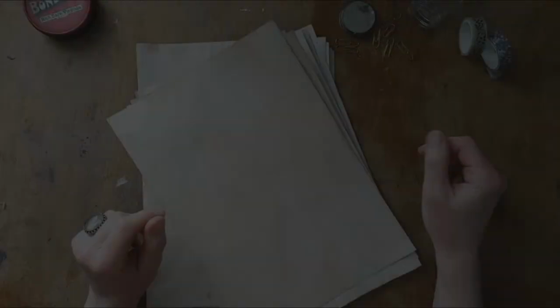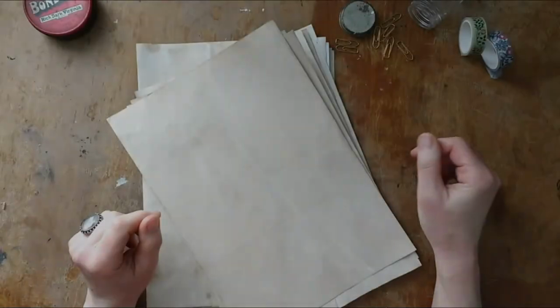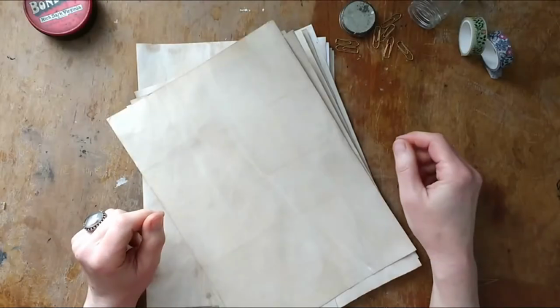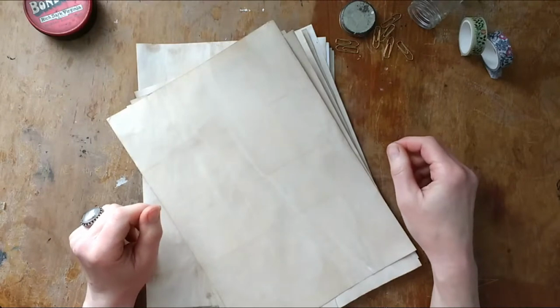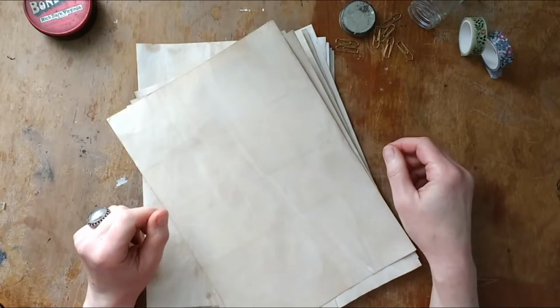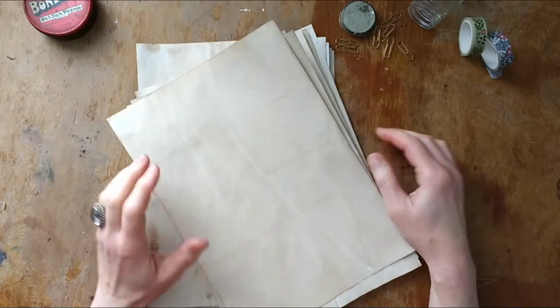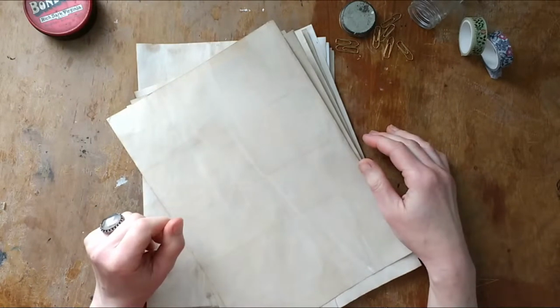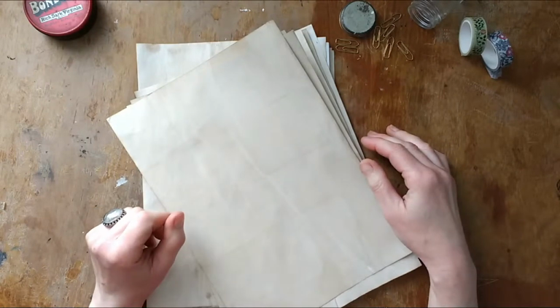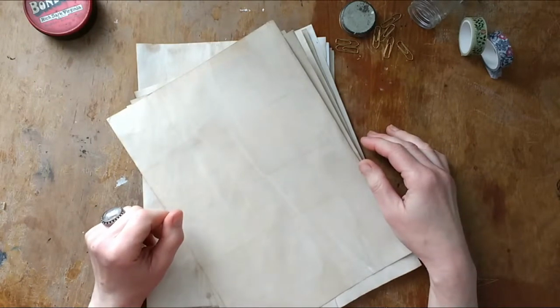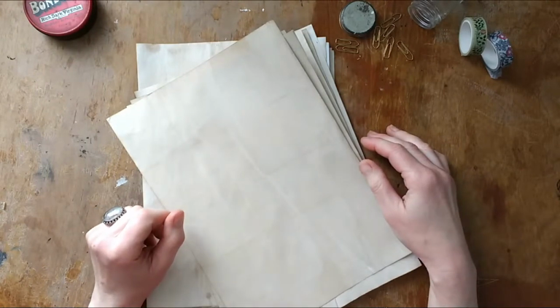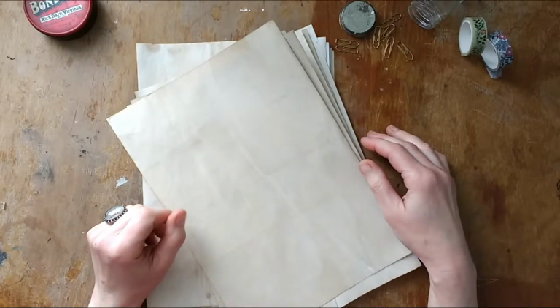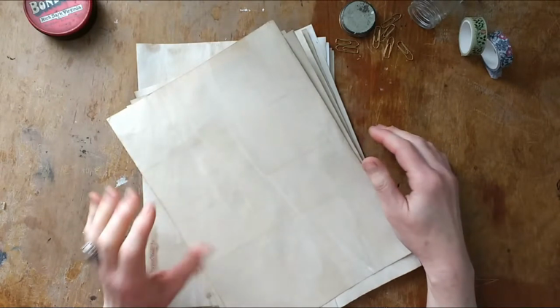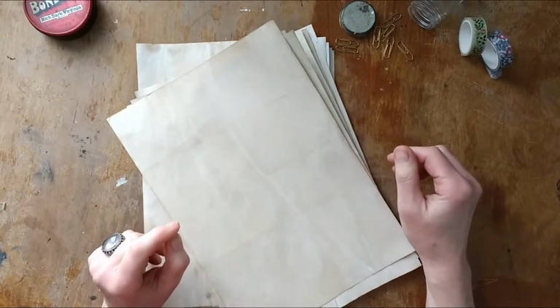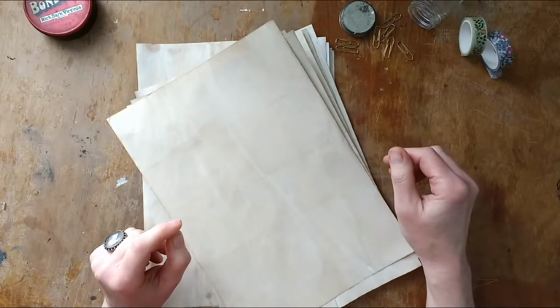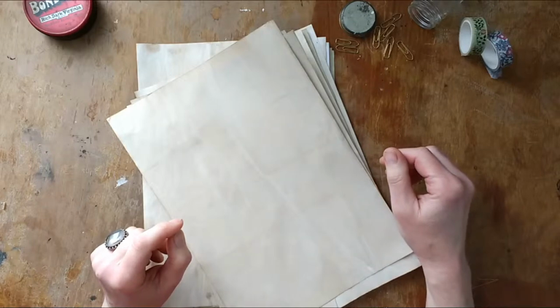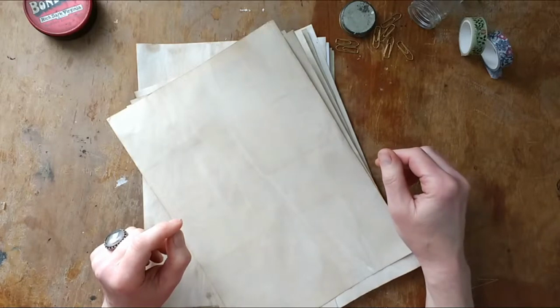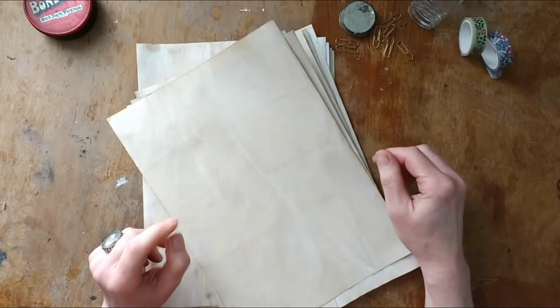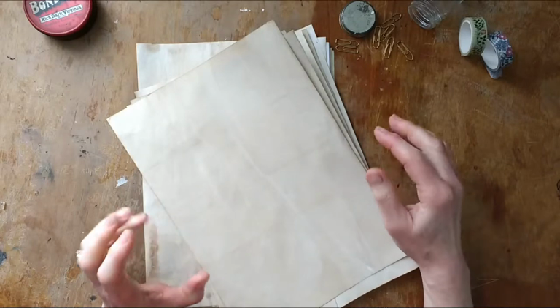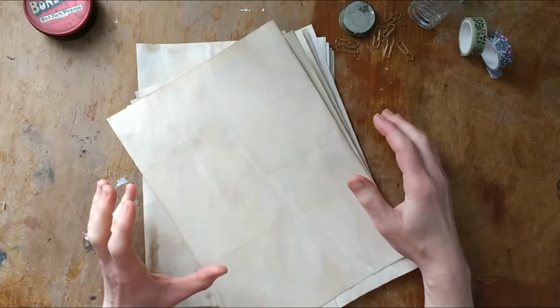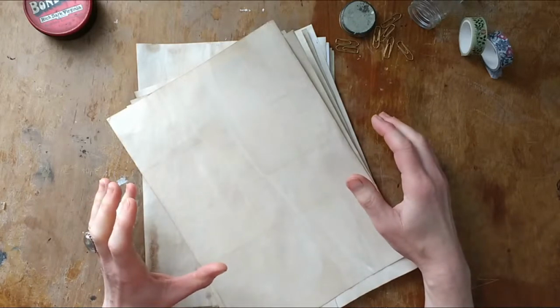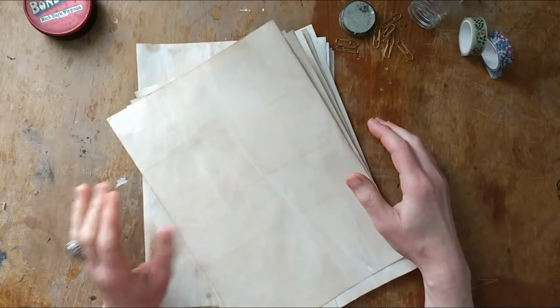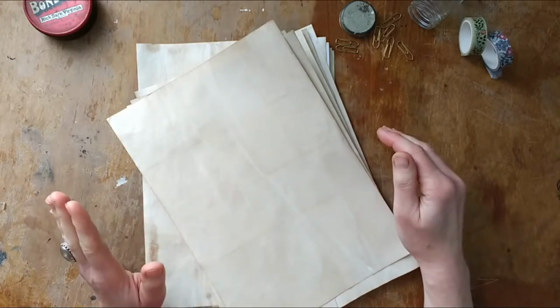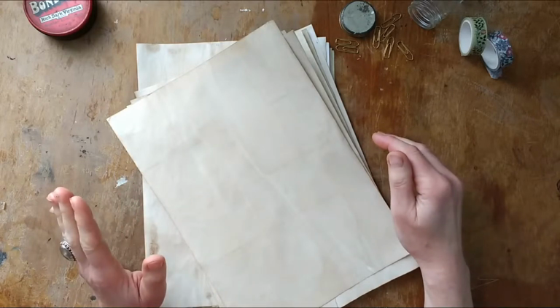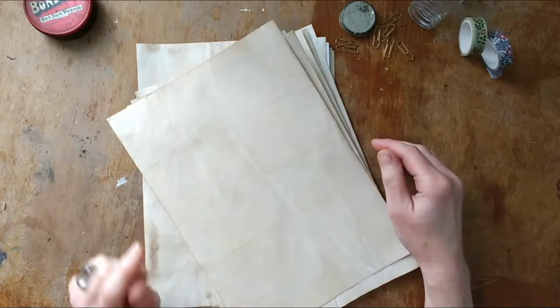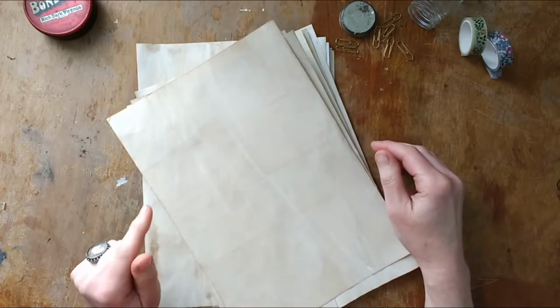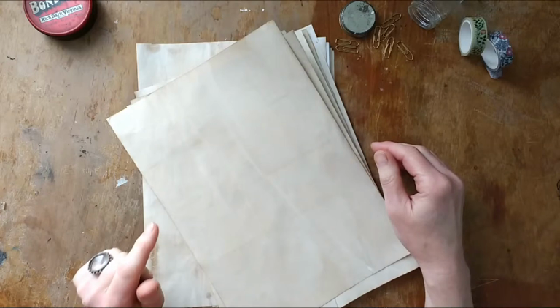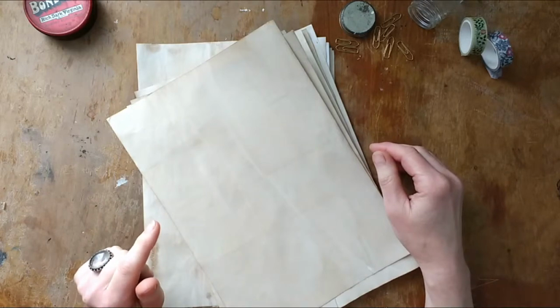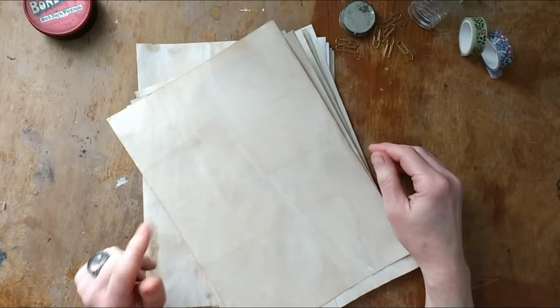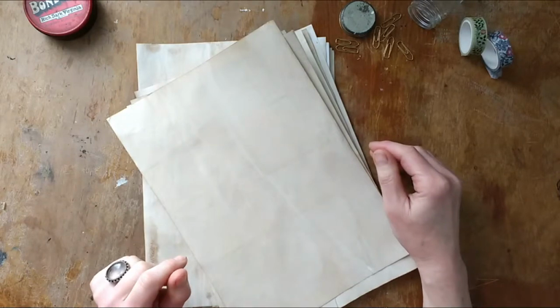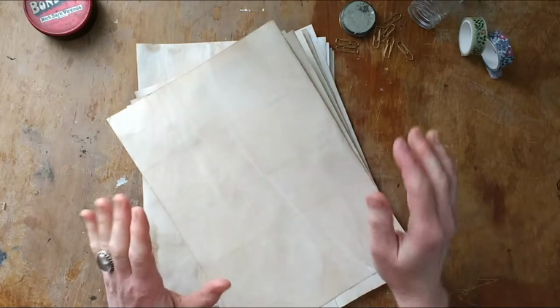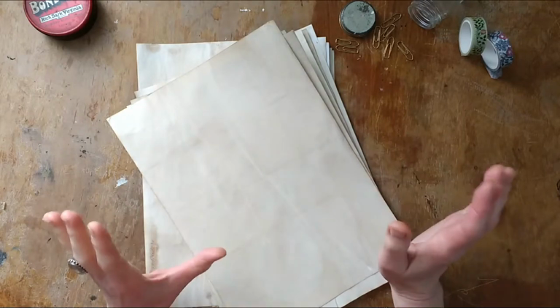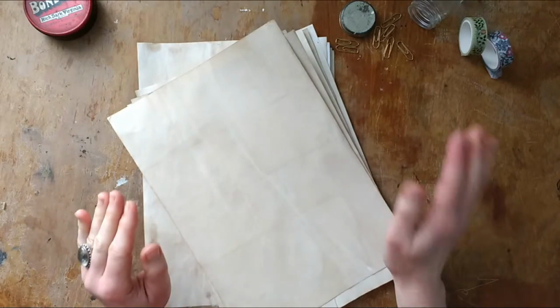Hello and welcome to my channel. This is Nina from the Forgotten Bookshop Girl, and today is a very short video — I know I keep saying that, but this time it's really going to be short.